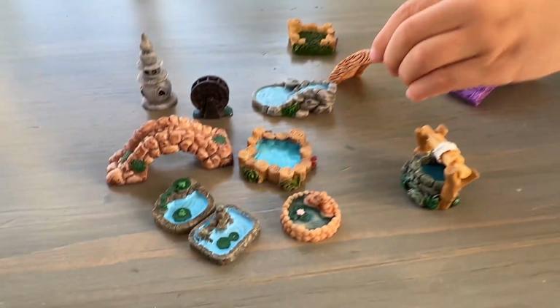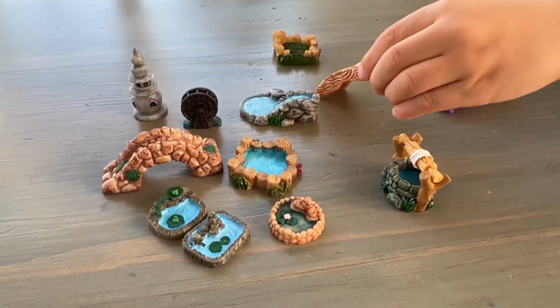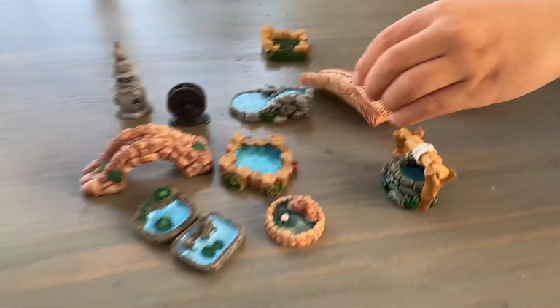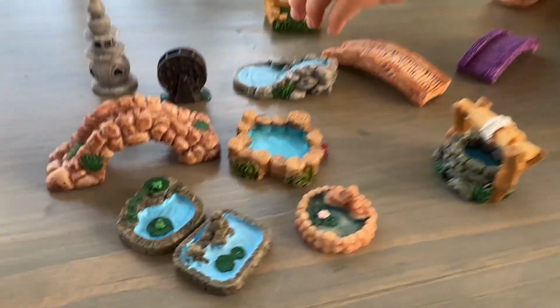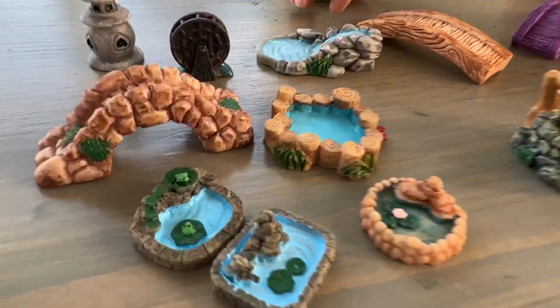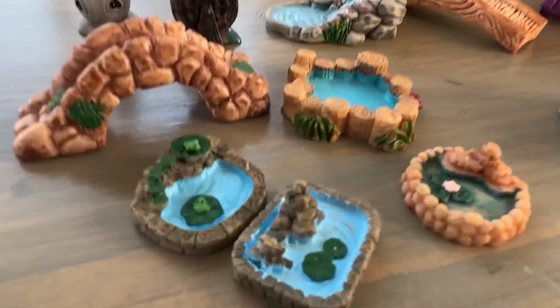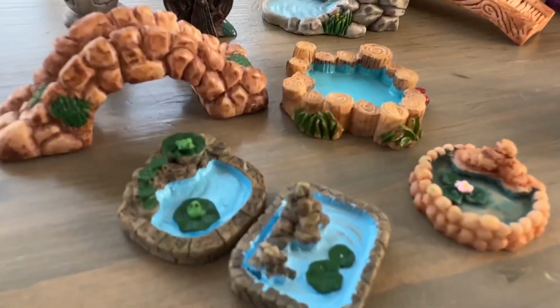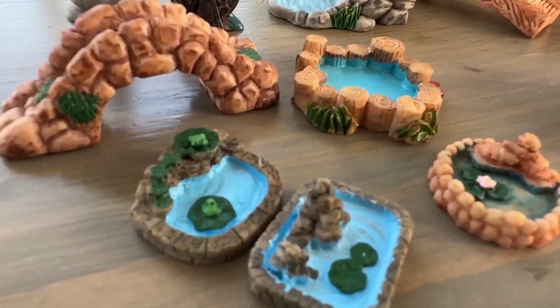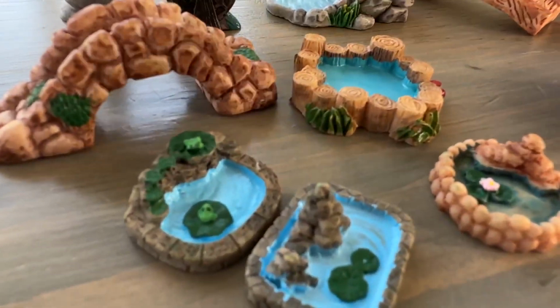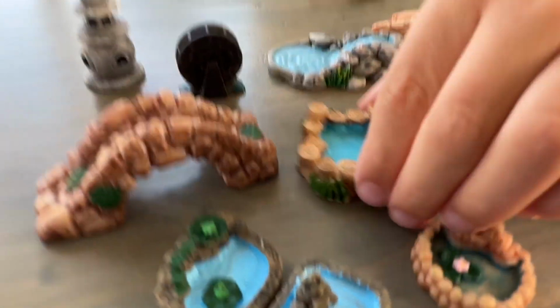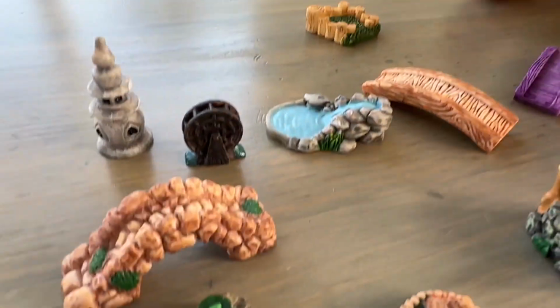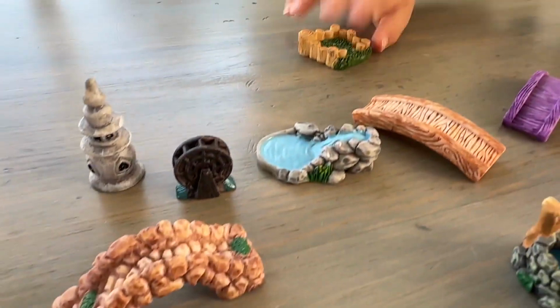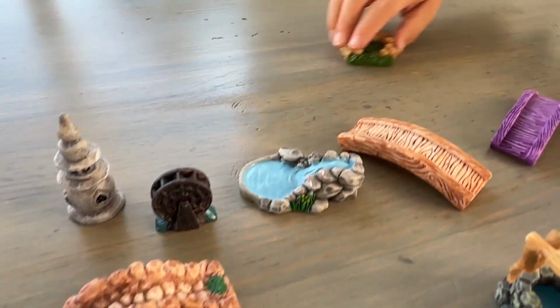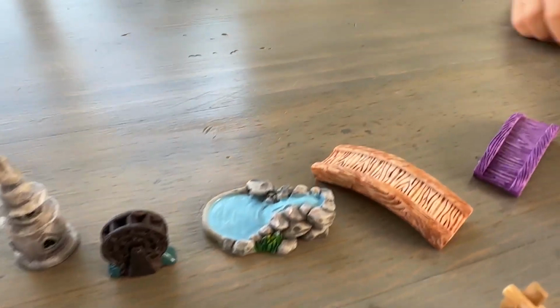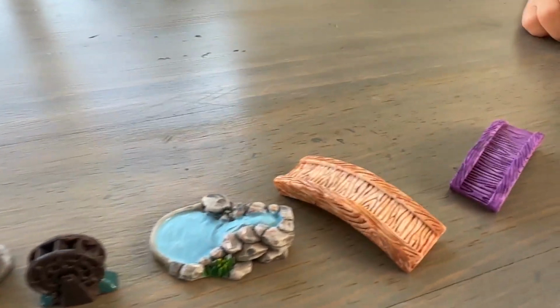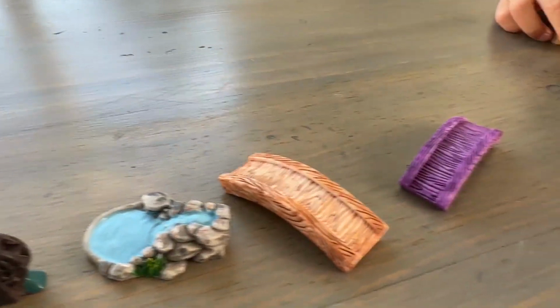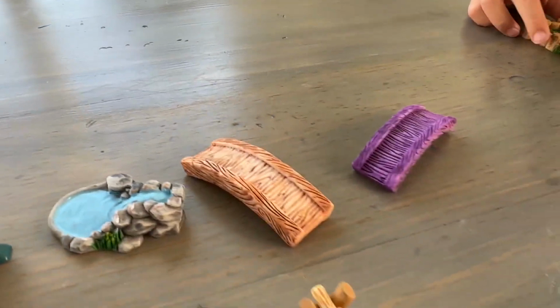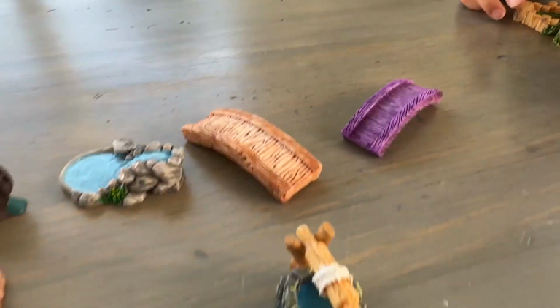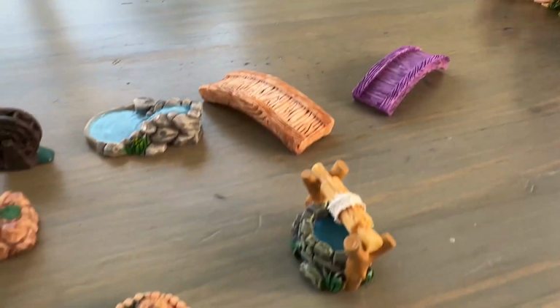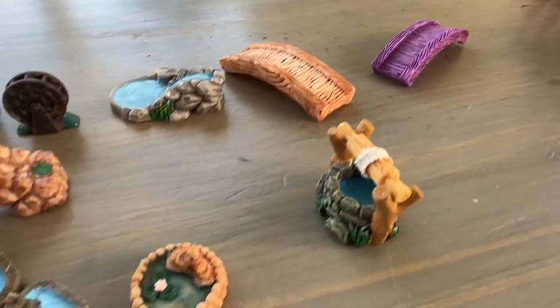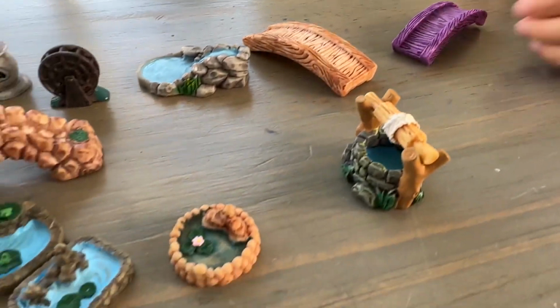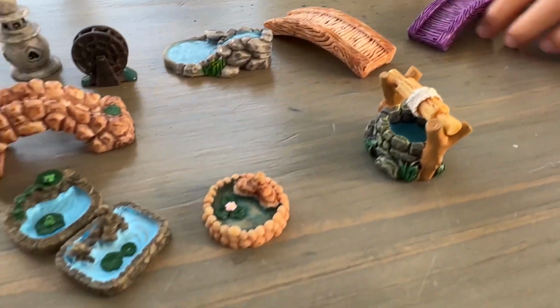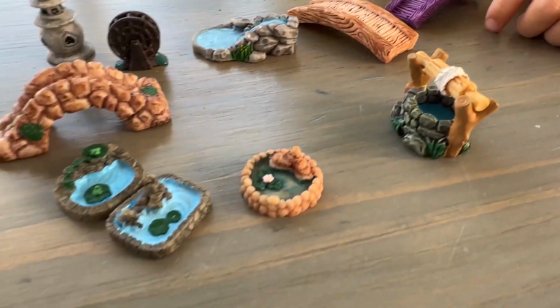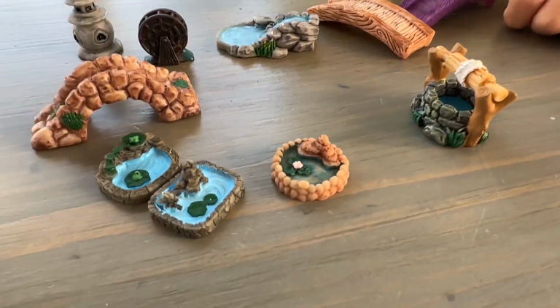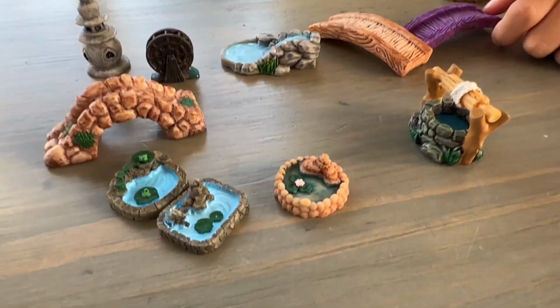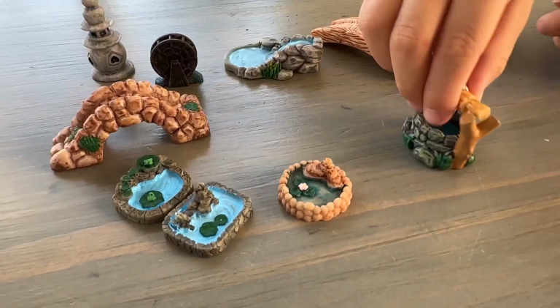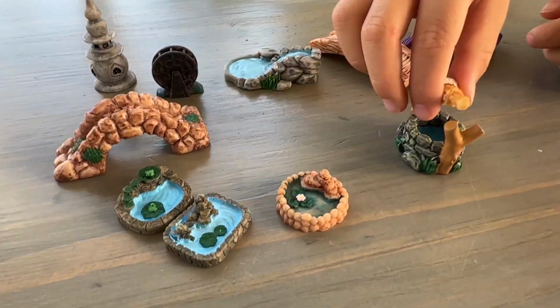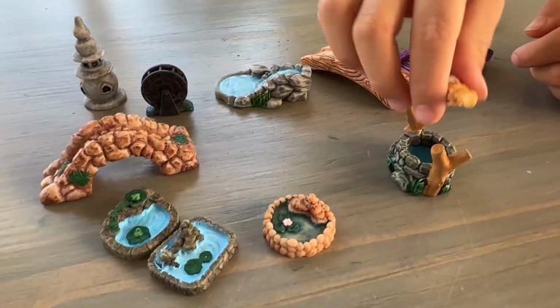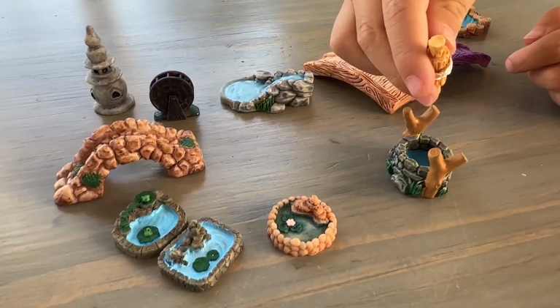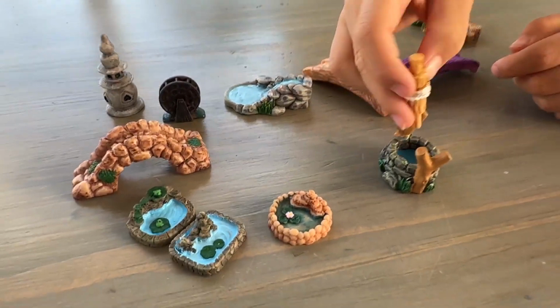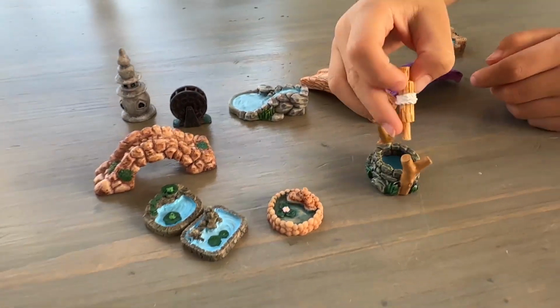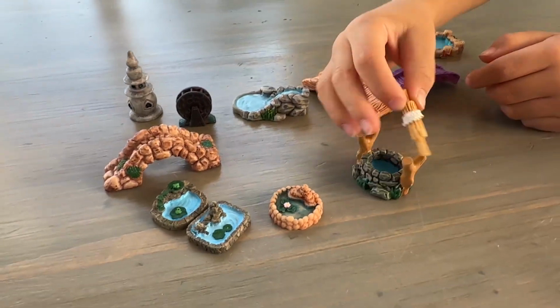It's just really good quality with cute detail, and I highly recommend it if you're looking for more accessories for your aquarium.